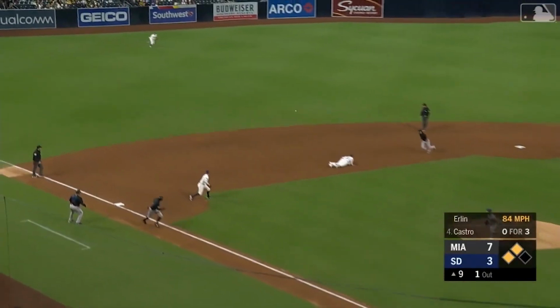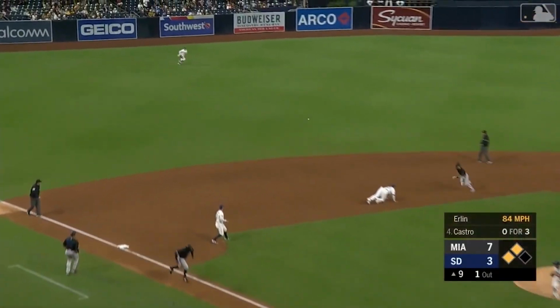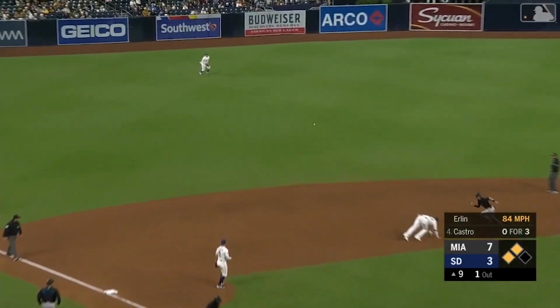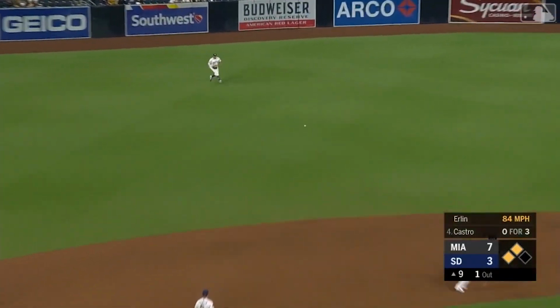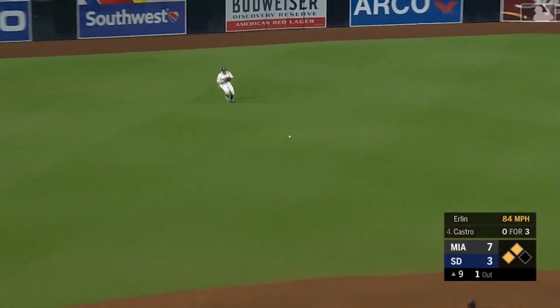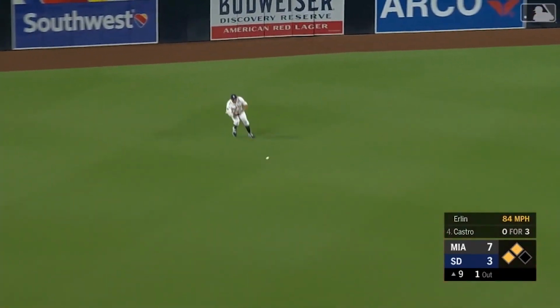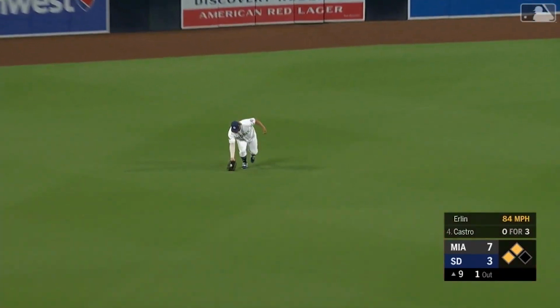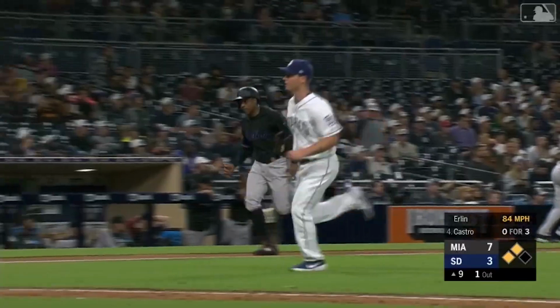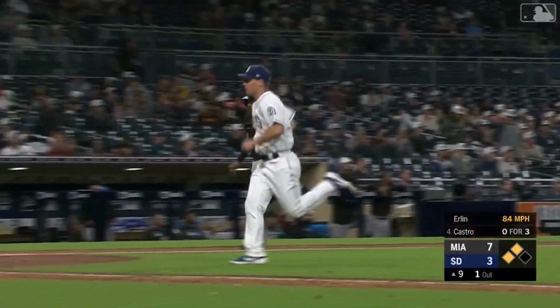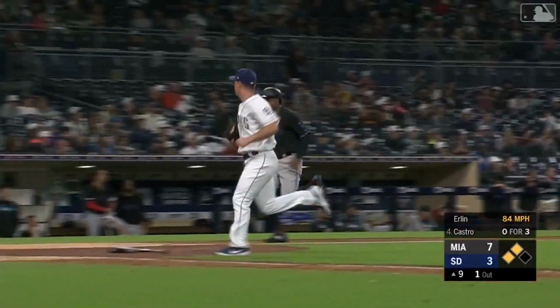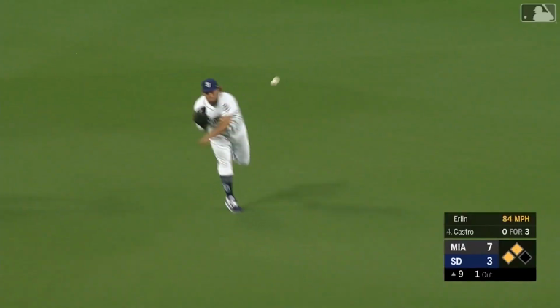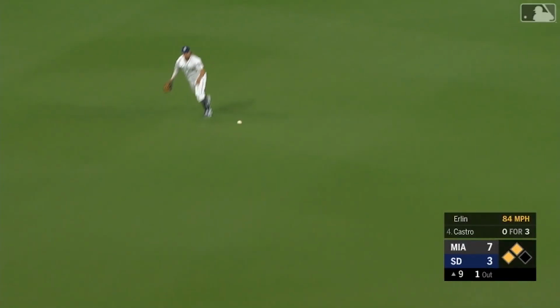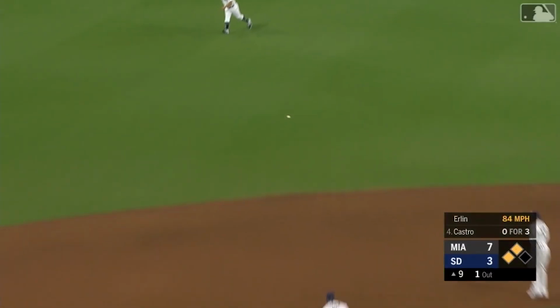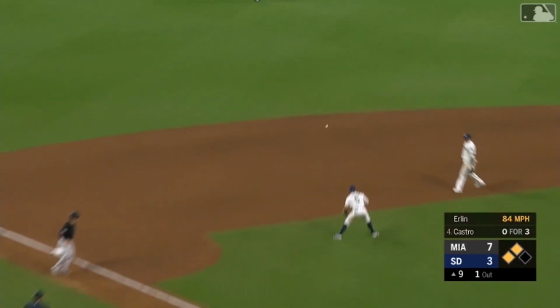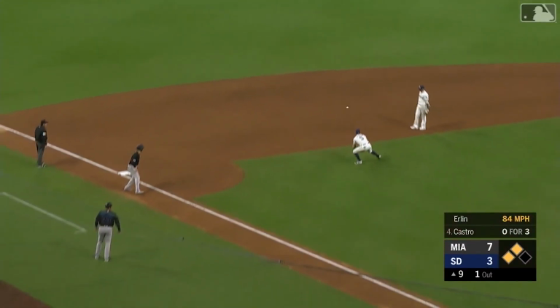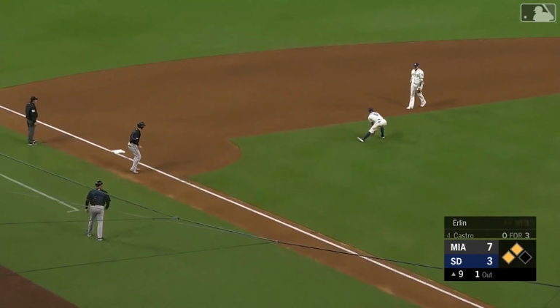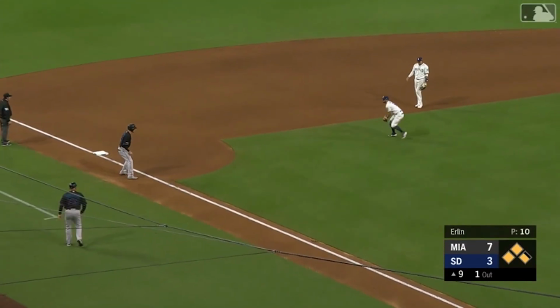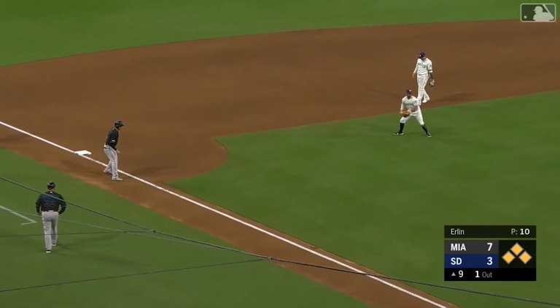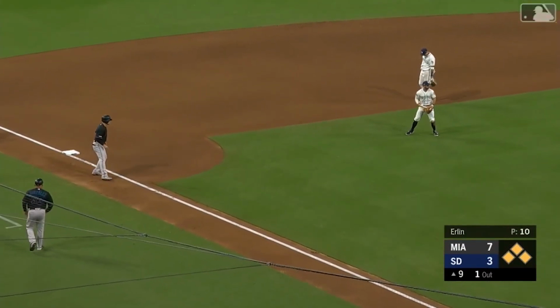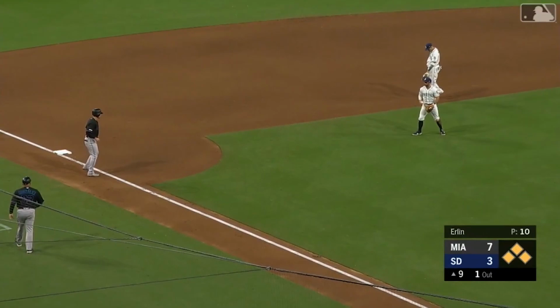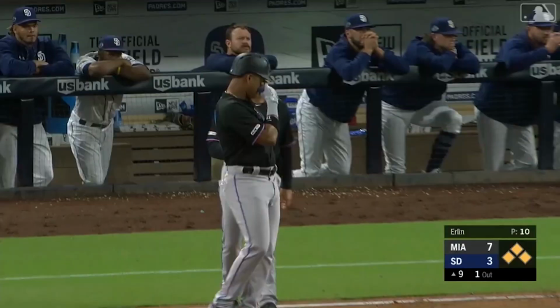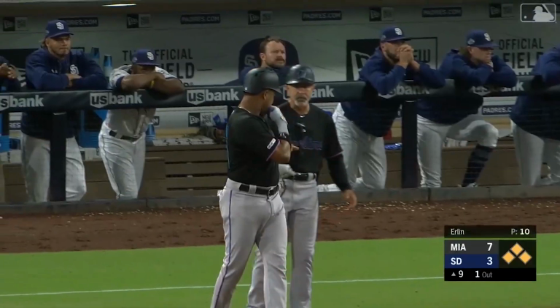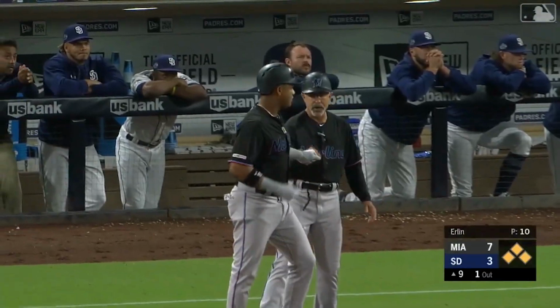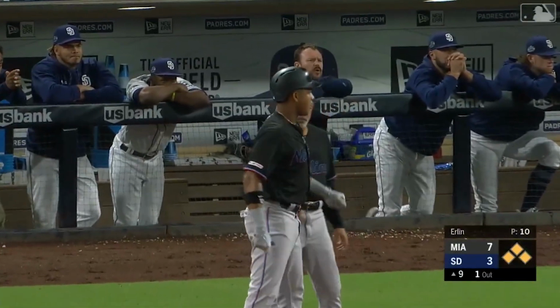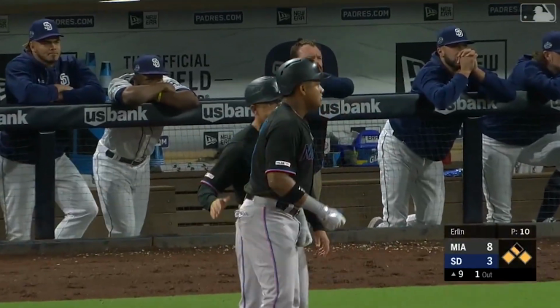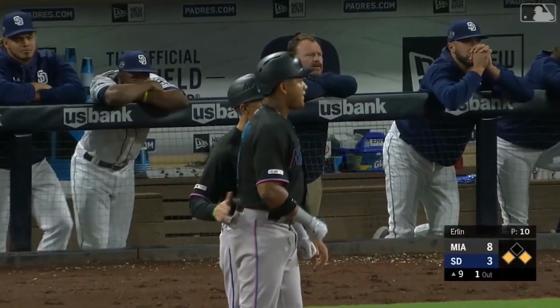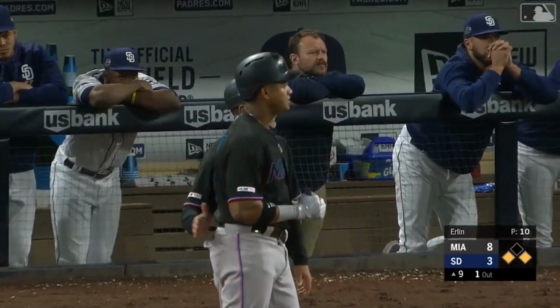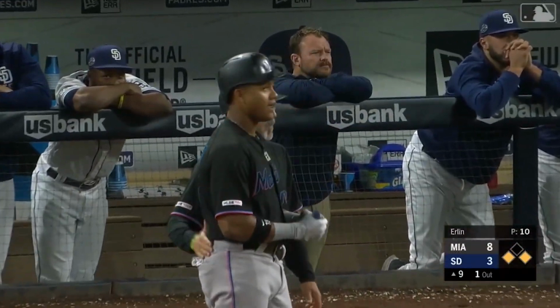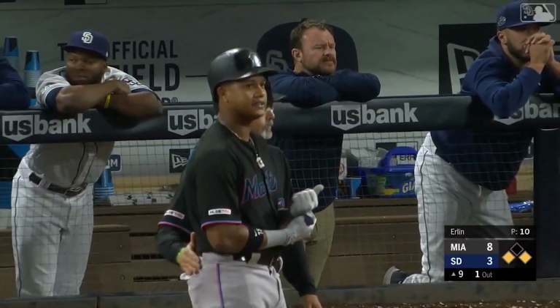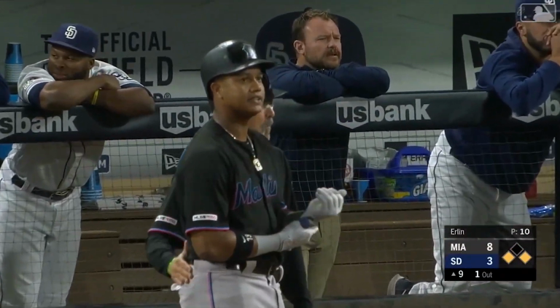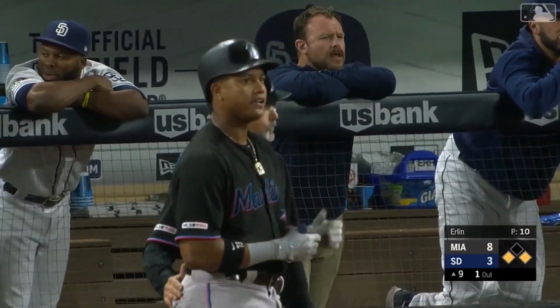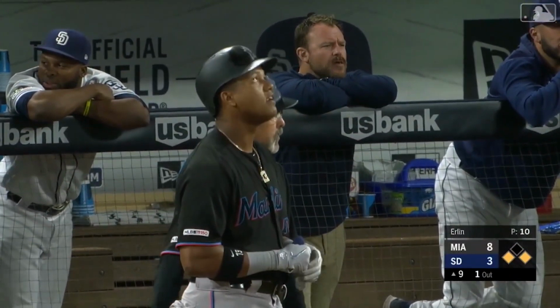And that is past the dive of Machado. He's going to score Granderson, they will hold Riddle at third. And Starlin gets a ribby to make it 8-3.